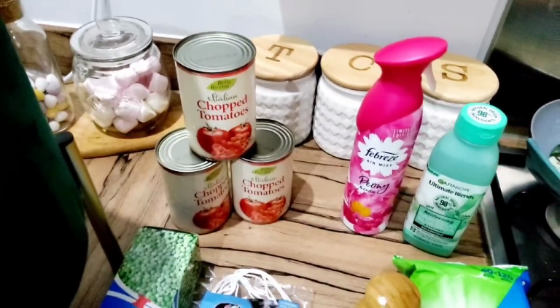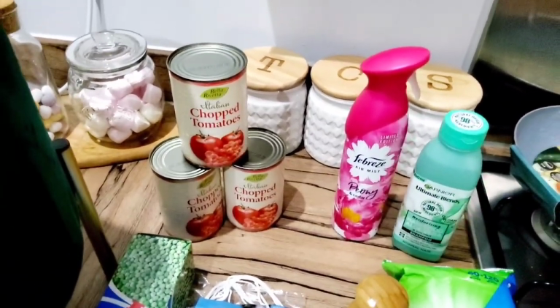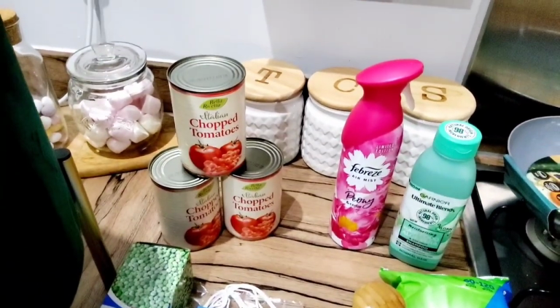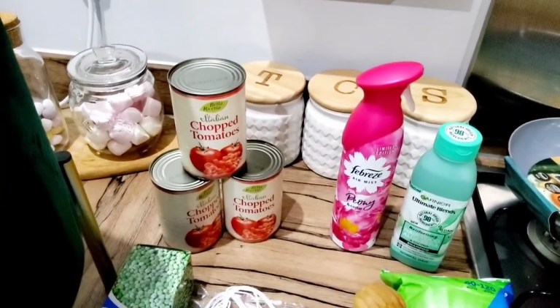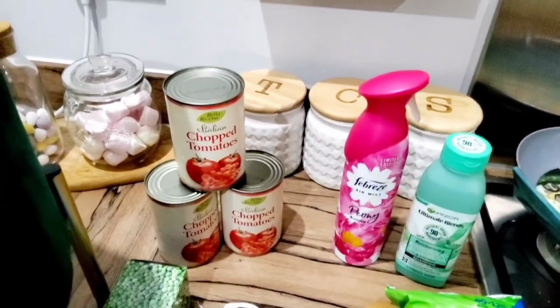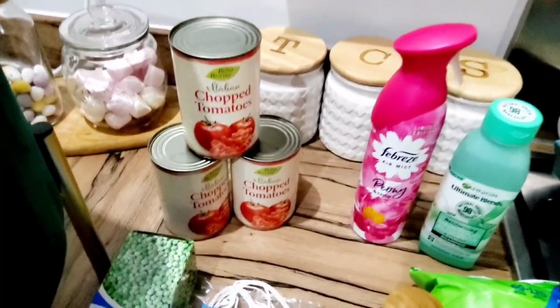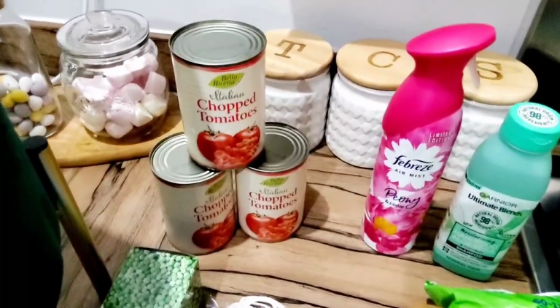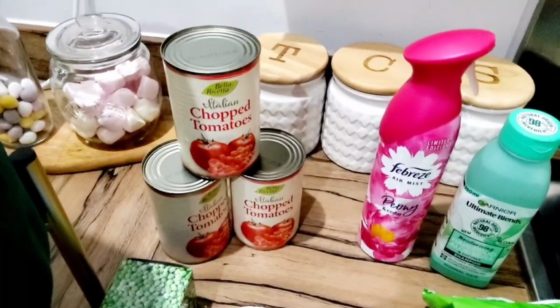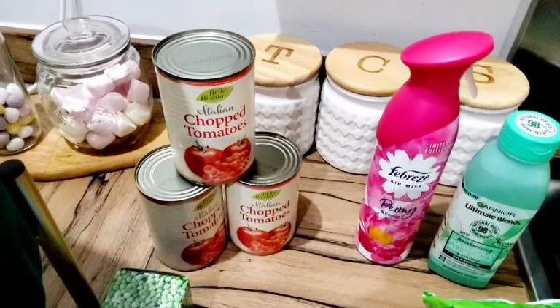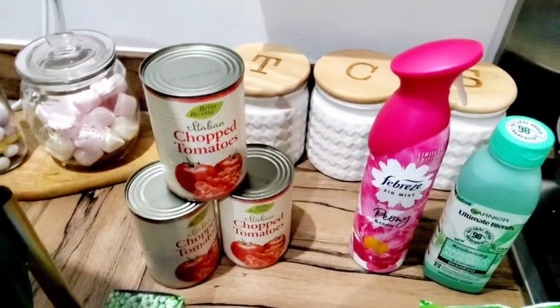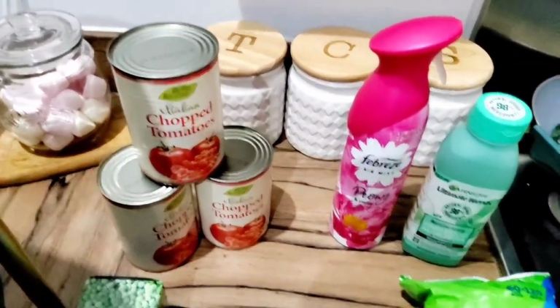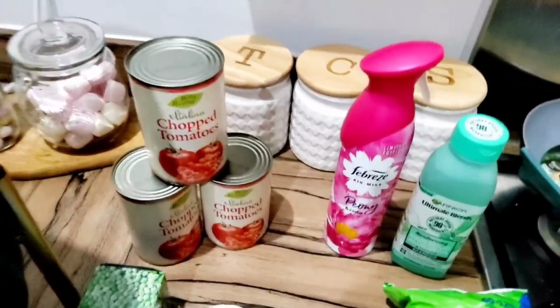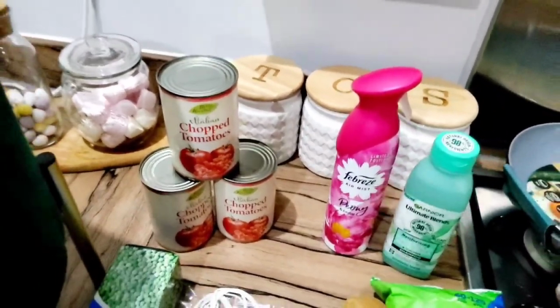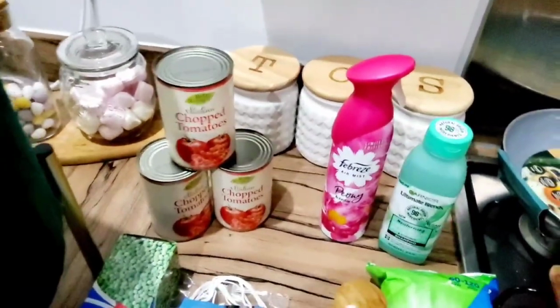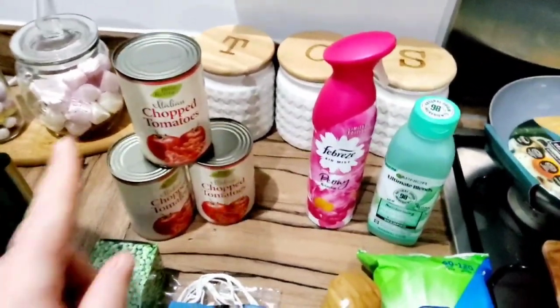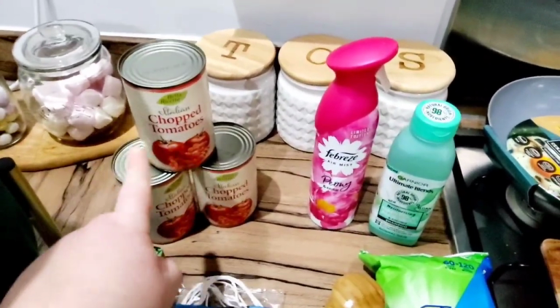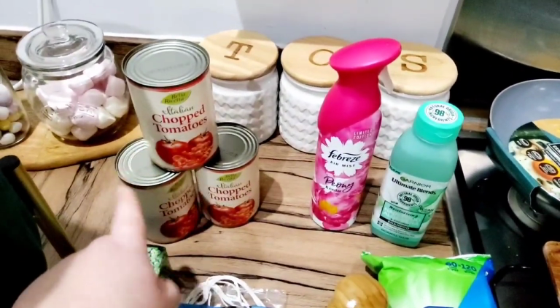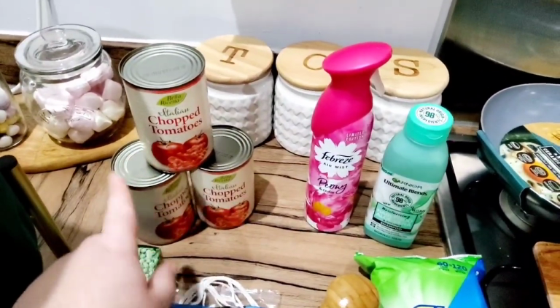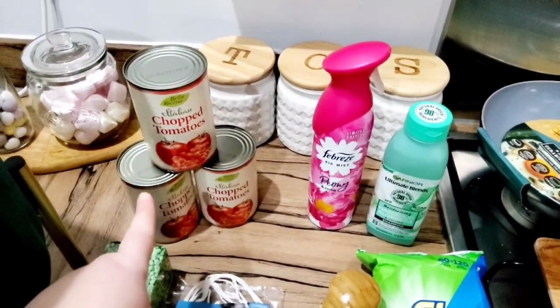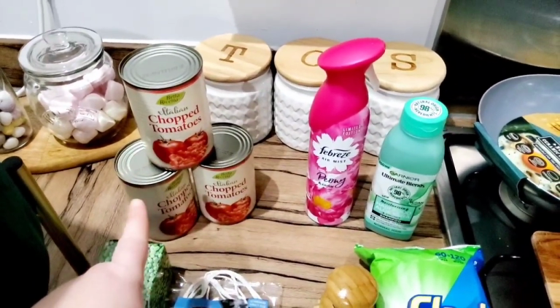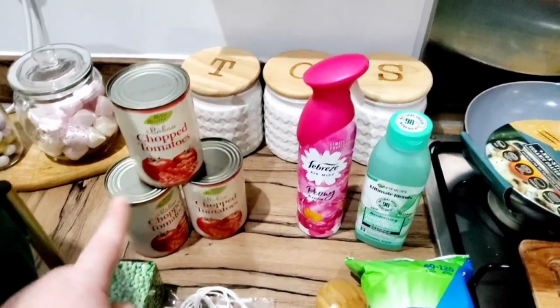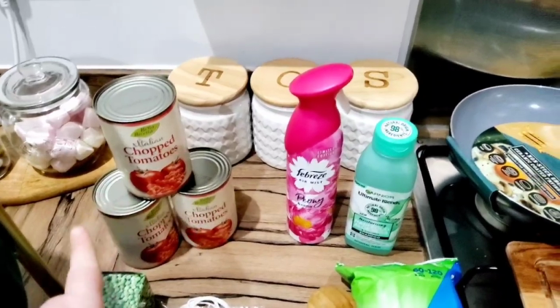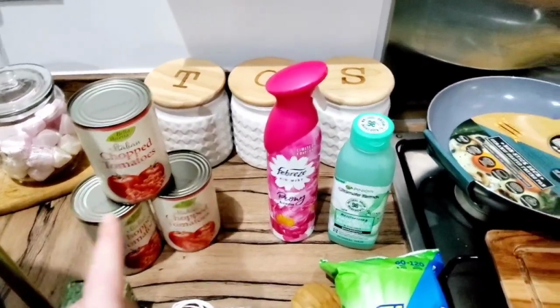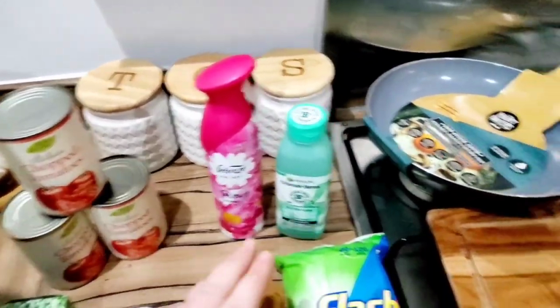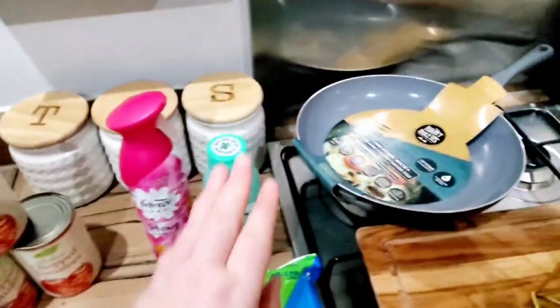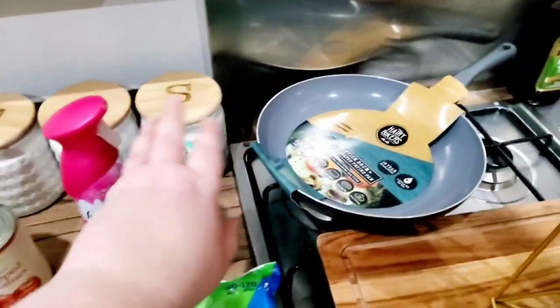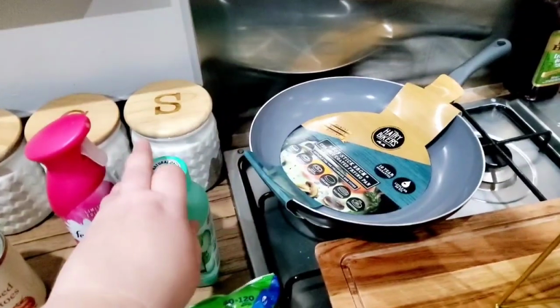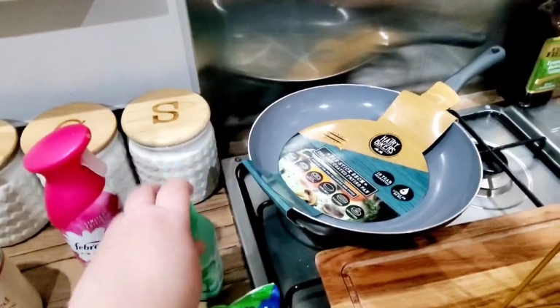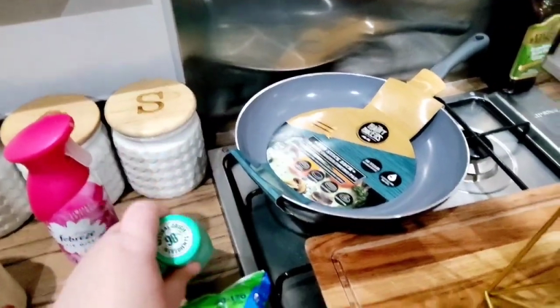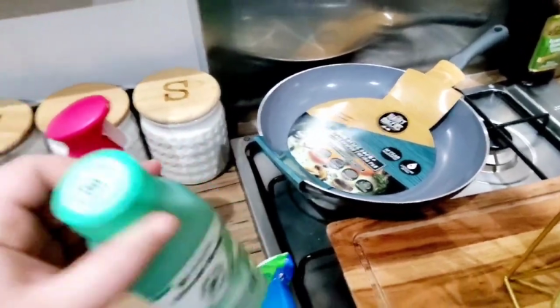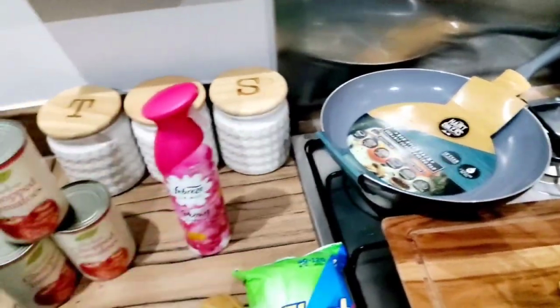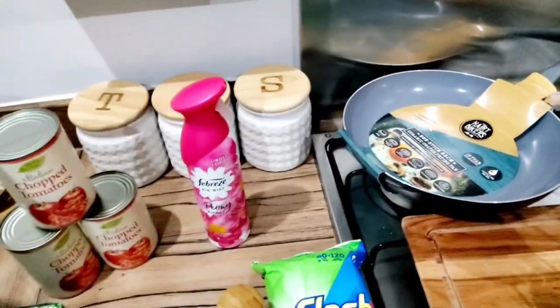I also picked up some chopped tomatoes — the Bella Ricchetta brand, Italian chopped tomatoes. I hadn't tried this brand before but they were three for £1.50, which is what I'd pay in the supermarket, so I grabbed some of those.